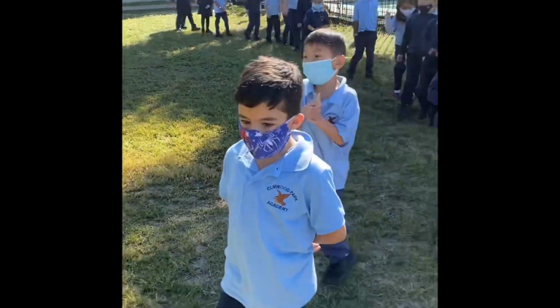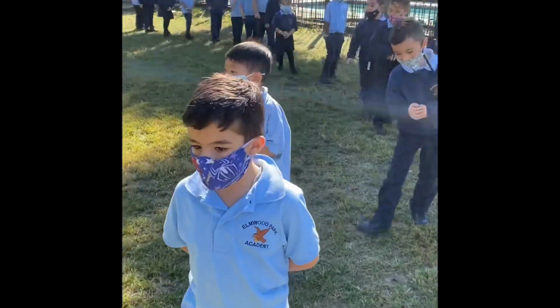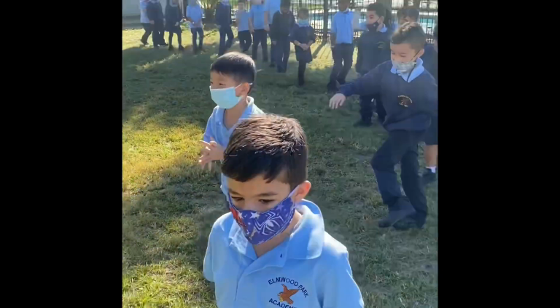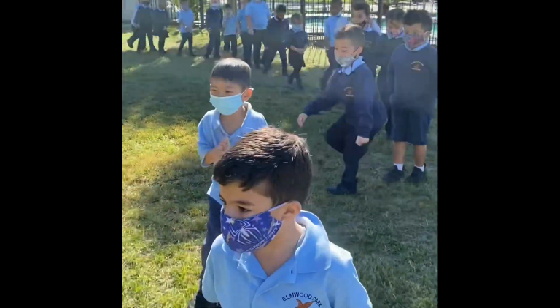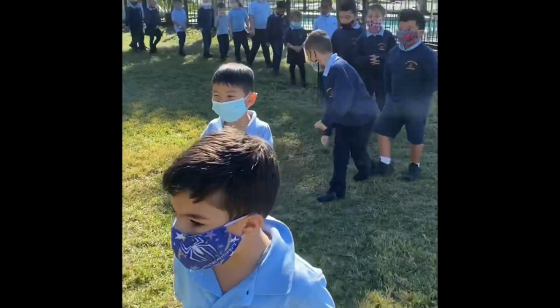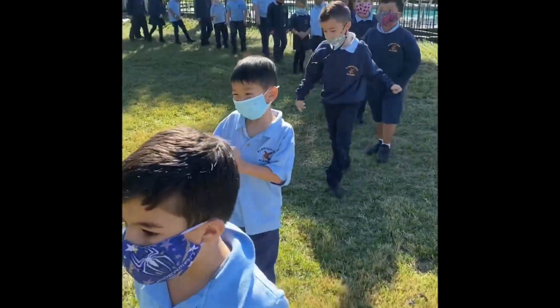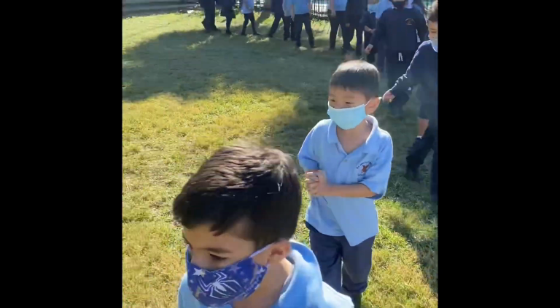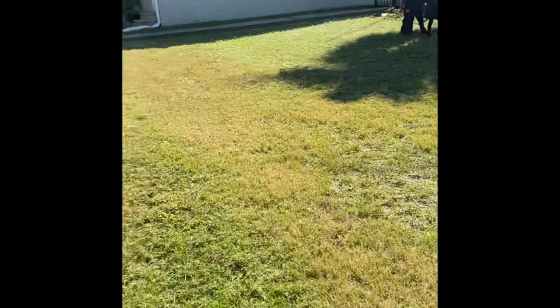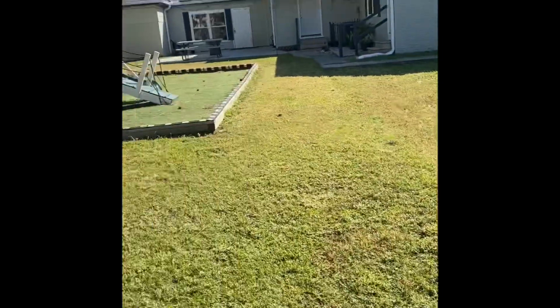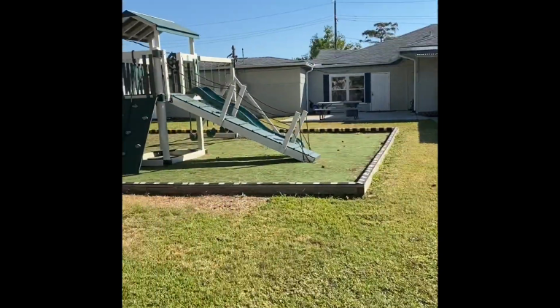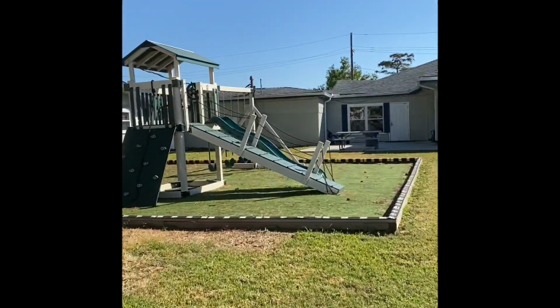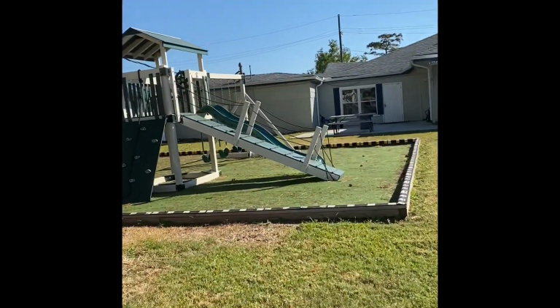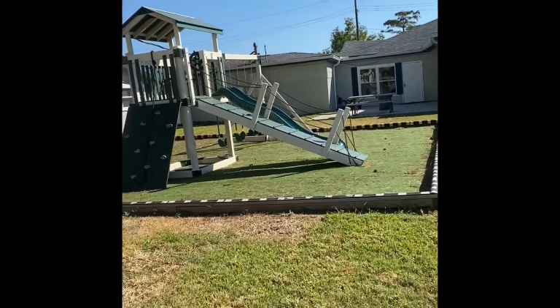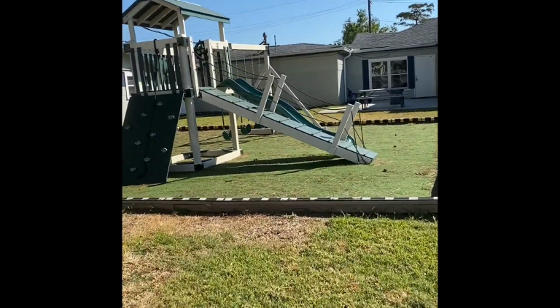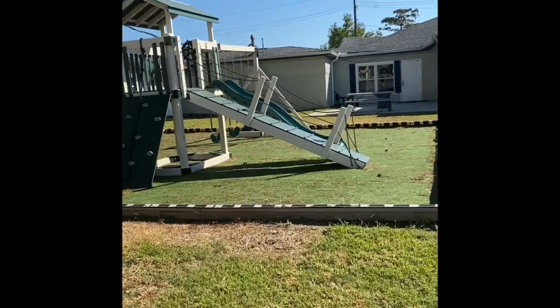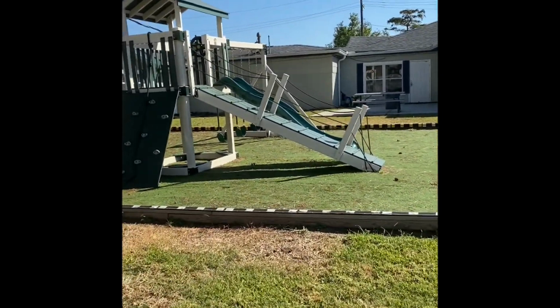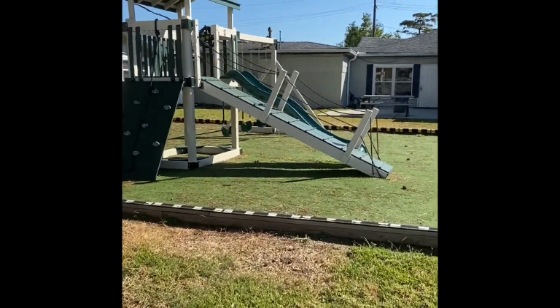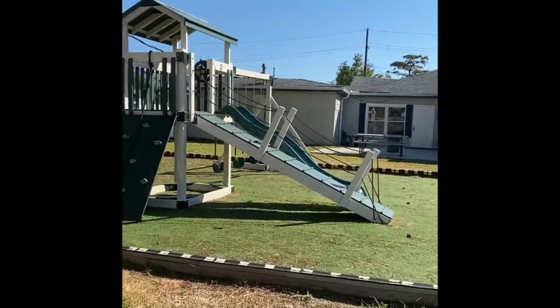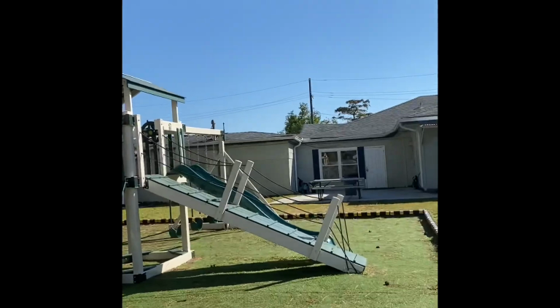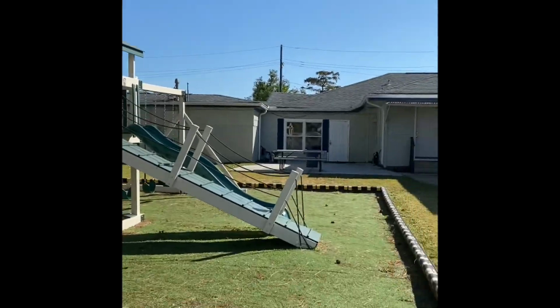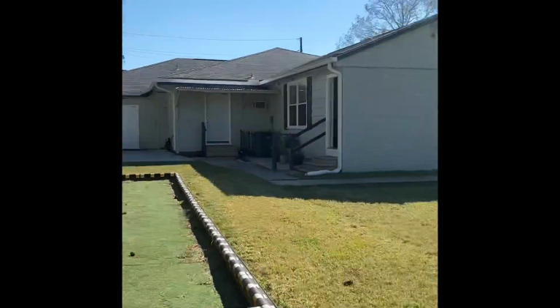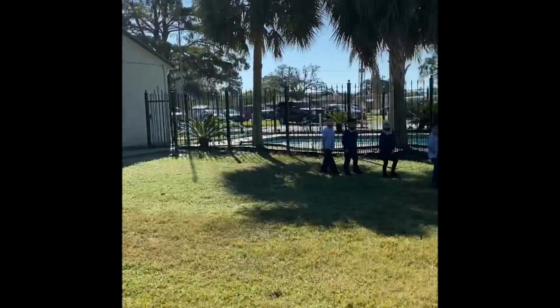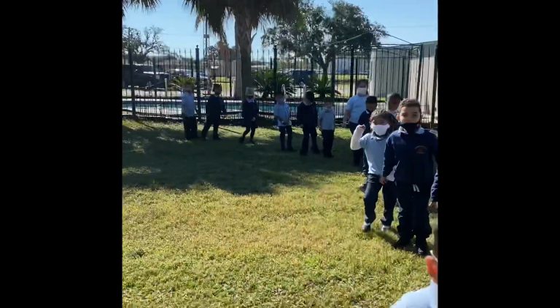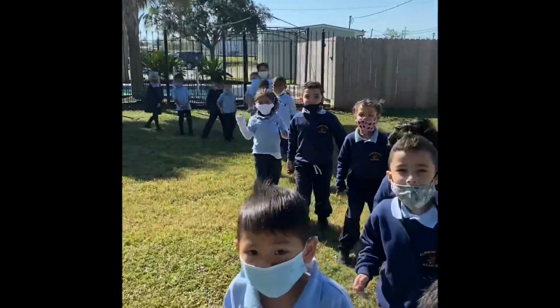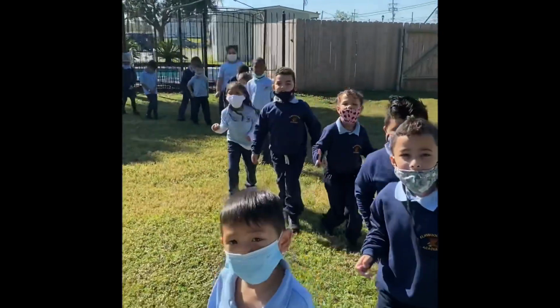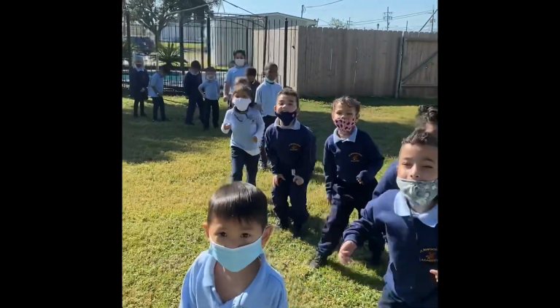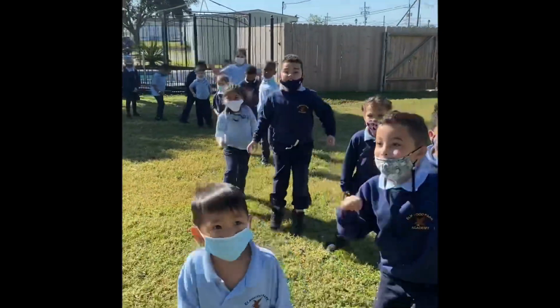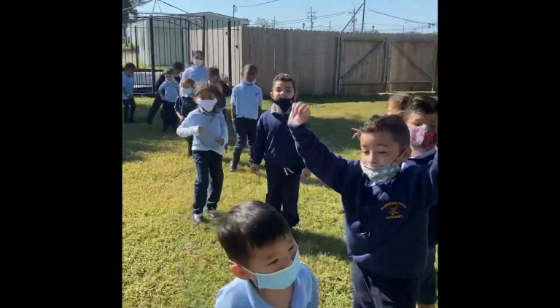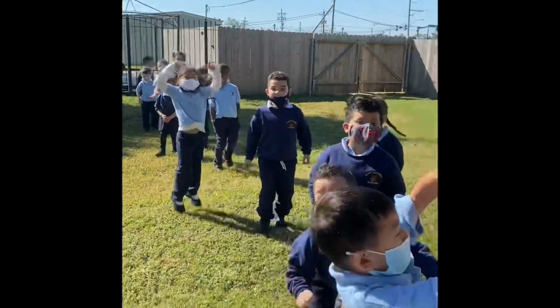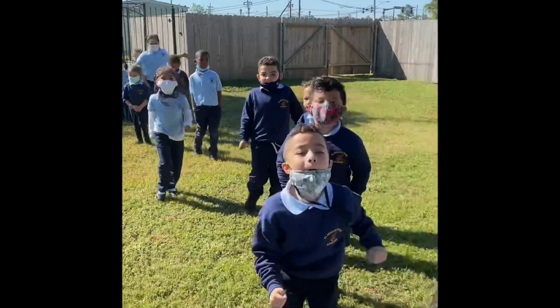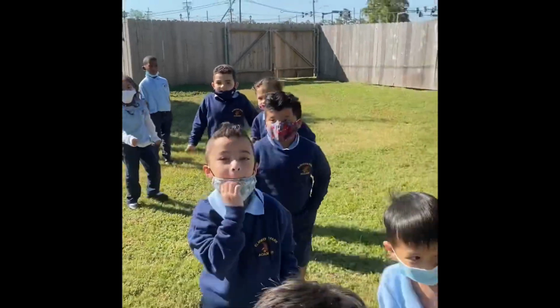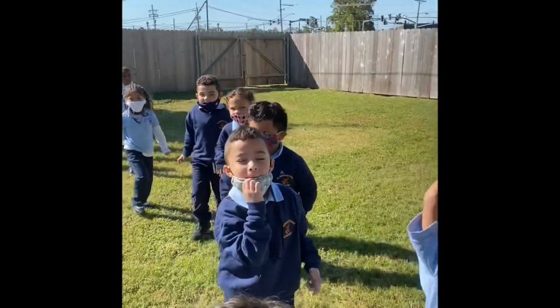Let's see what else we can find here at Elmwood Park Academy nature walk. Guys, look at that green slide we have here. What does slide start with? Slide — S! Very good.